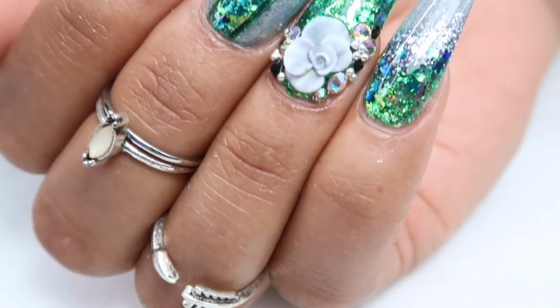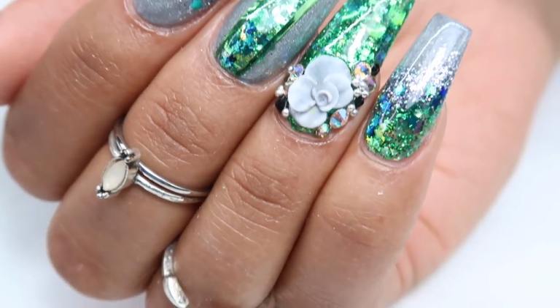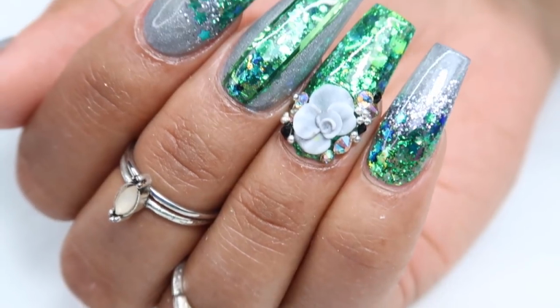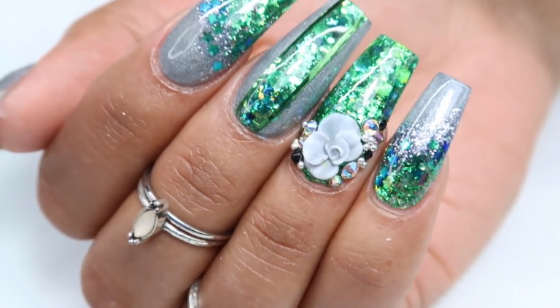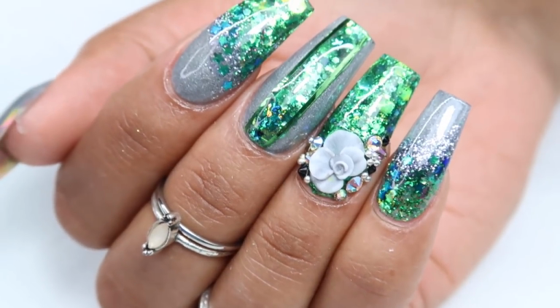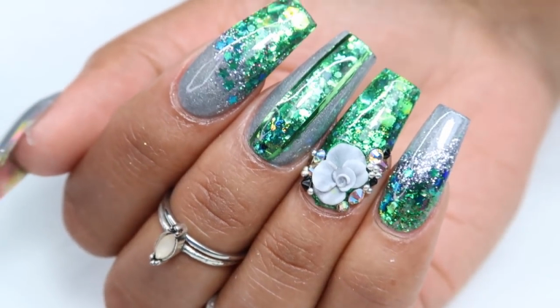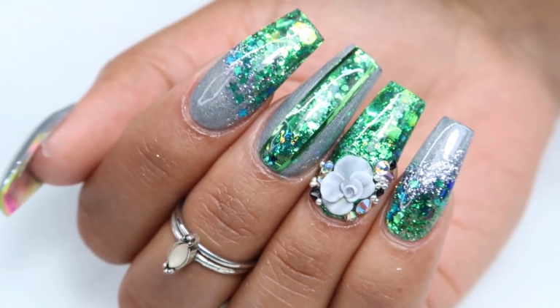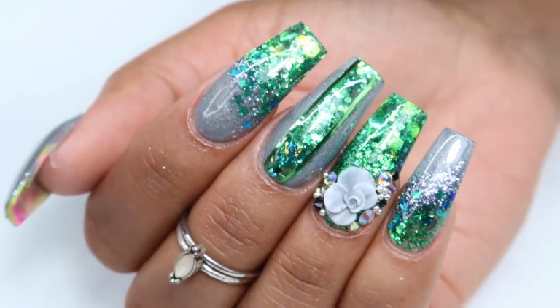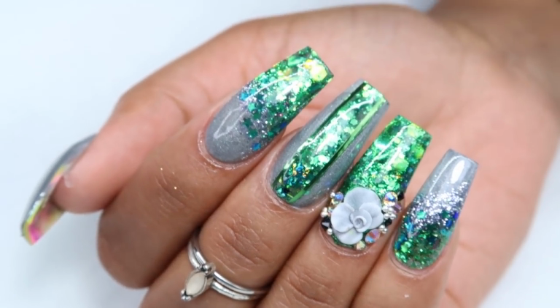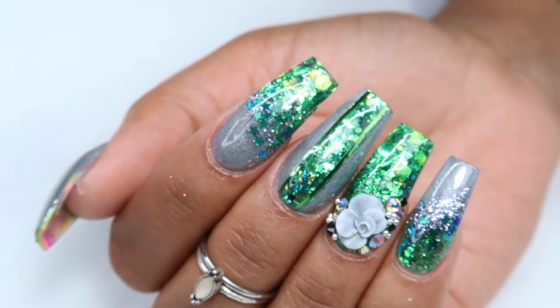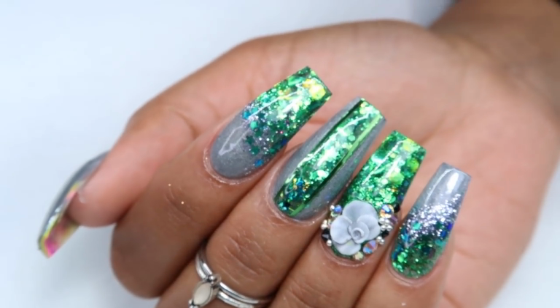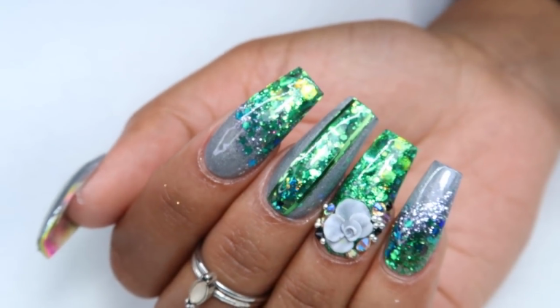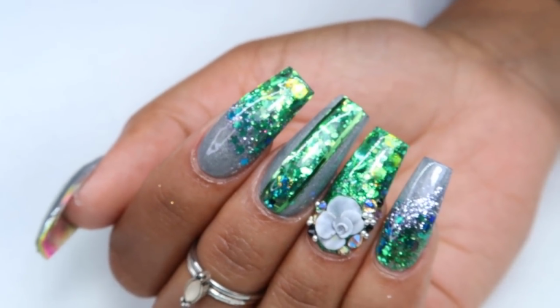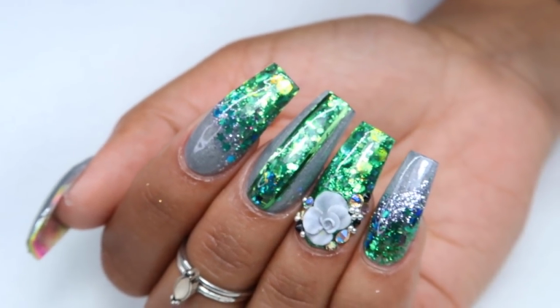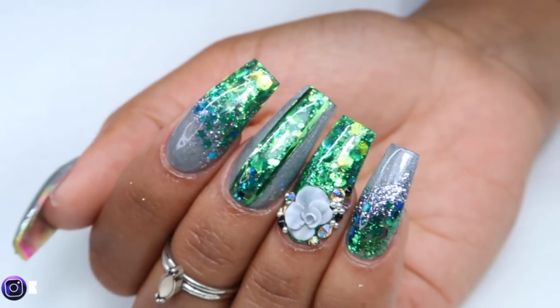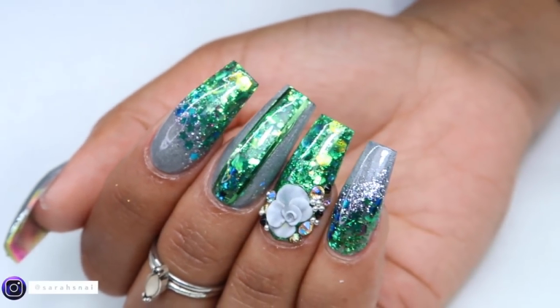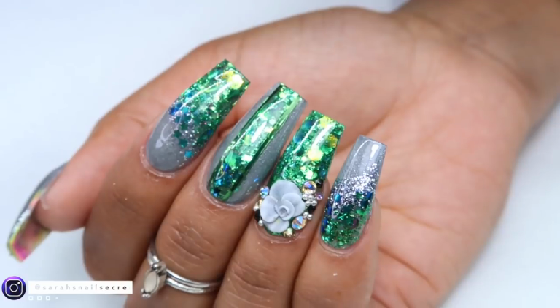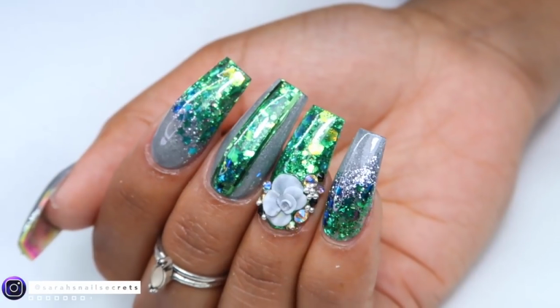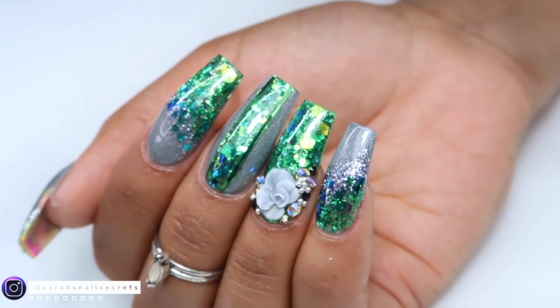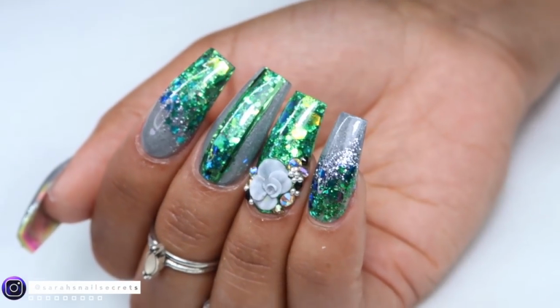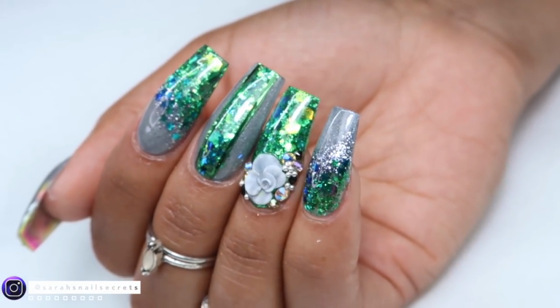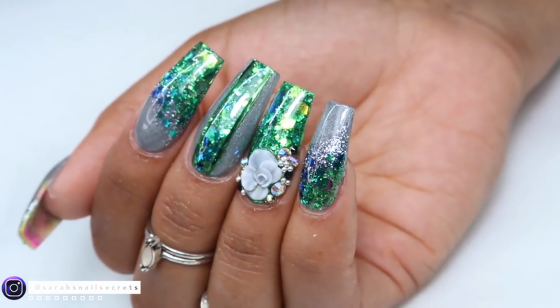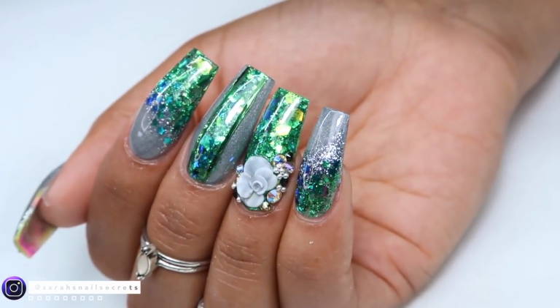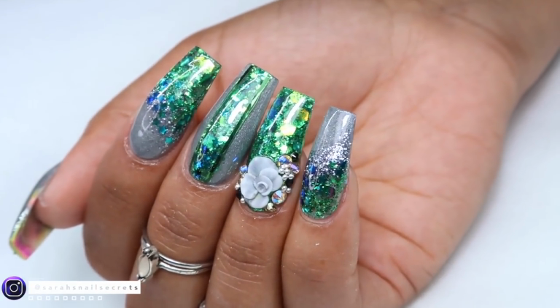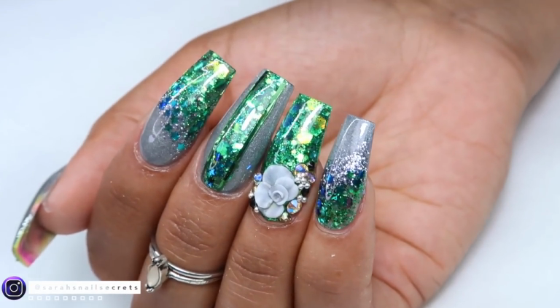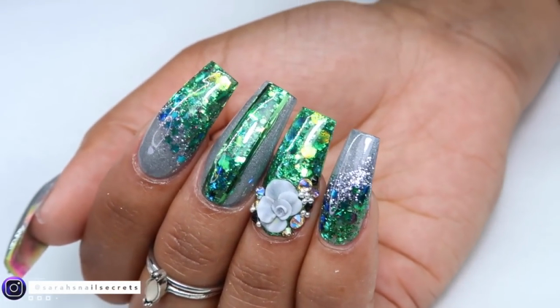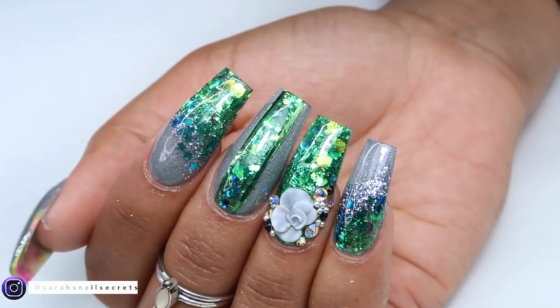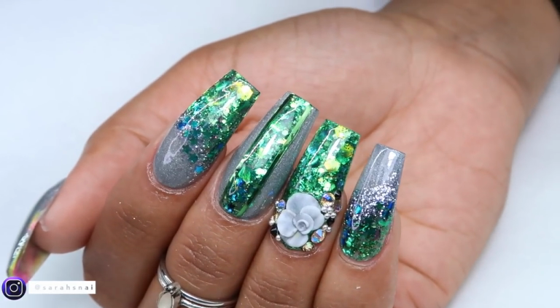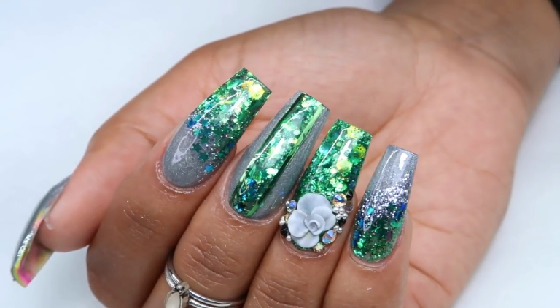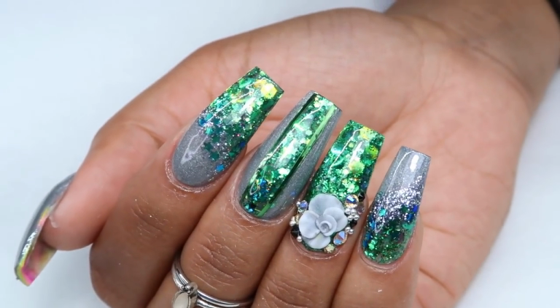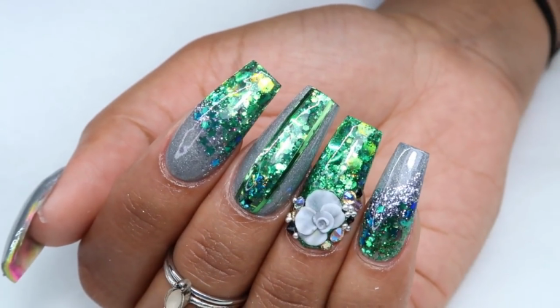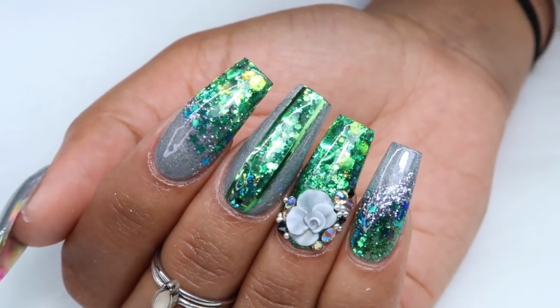What's up nail friends? Today I'm going to show you guys how I did this super pretty emerald green glitter set with some little stars inside and a 3D rose. Let's get started.